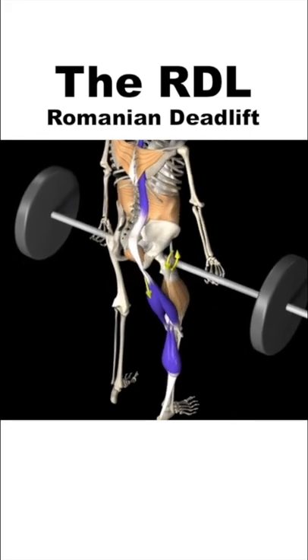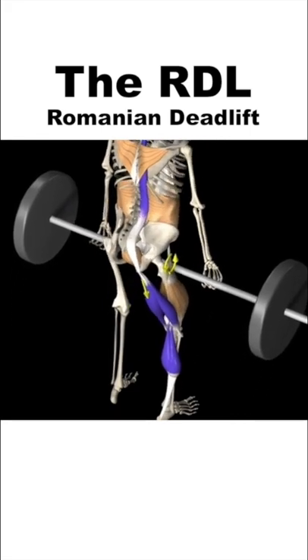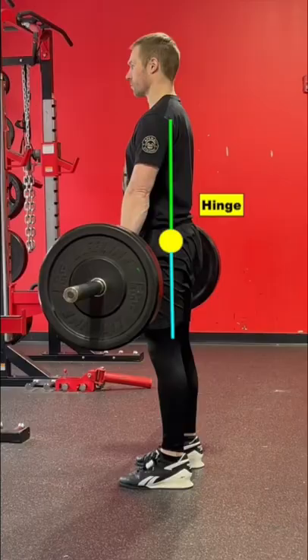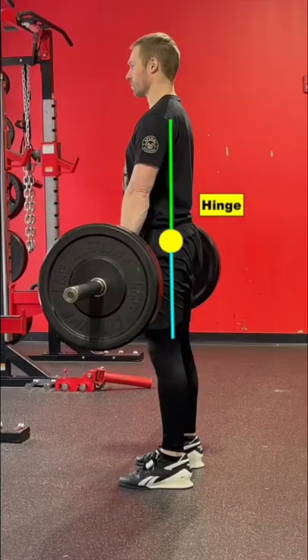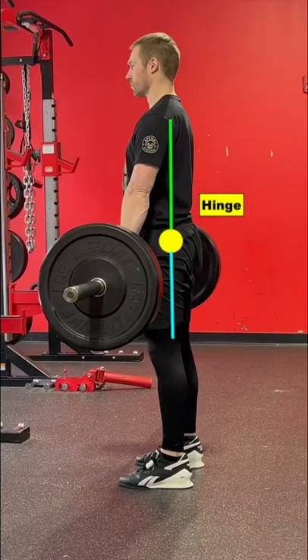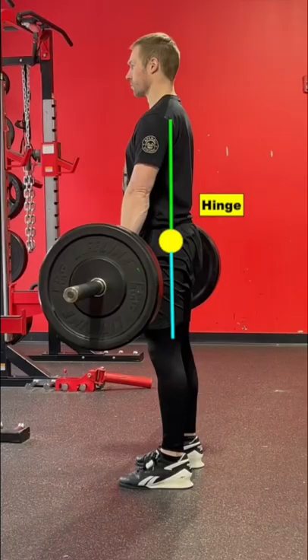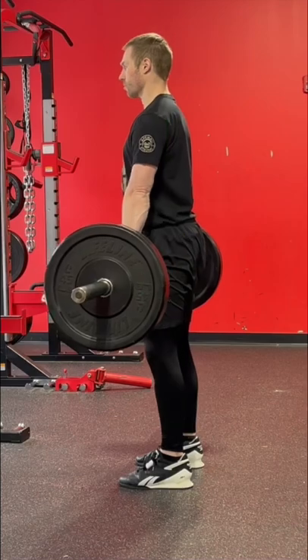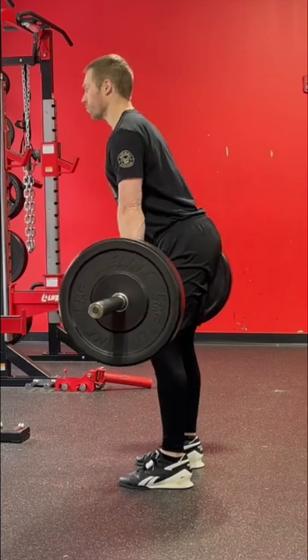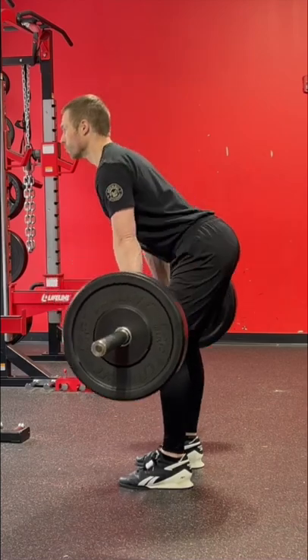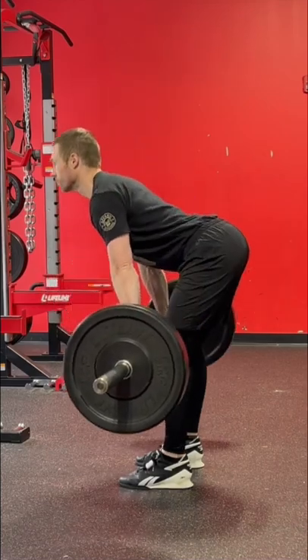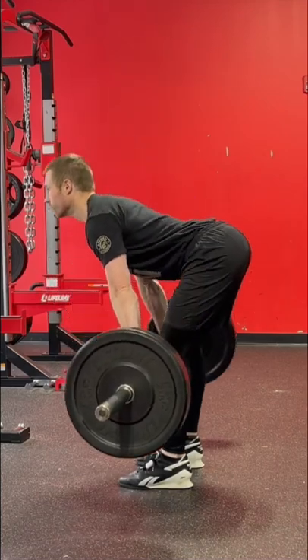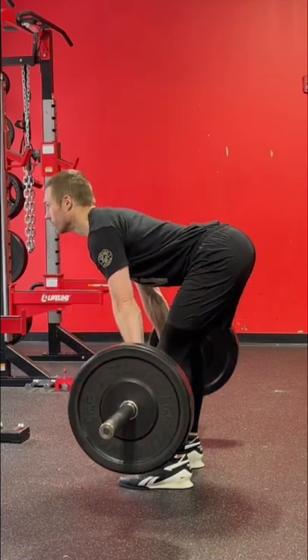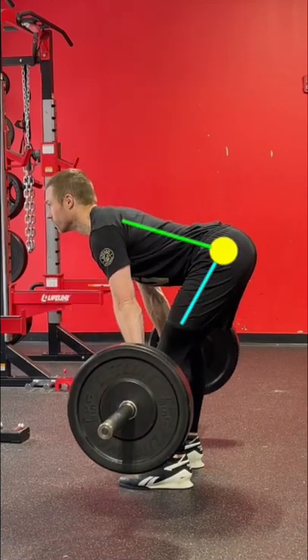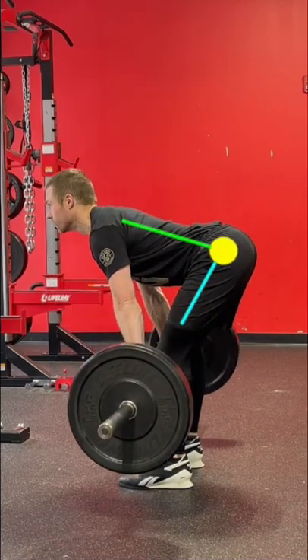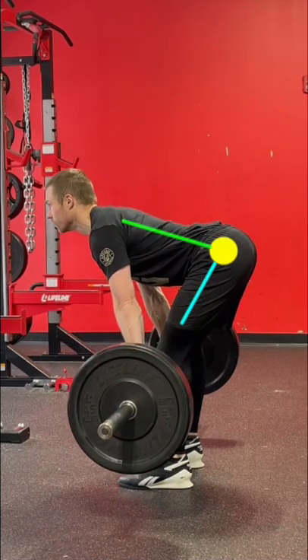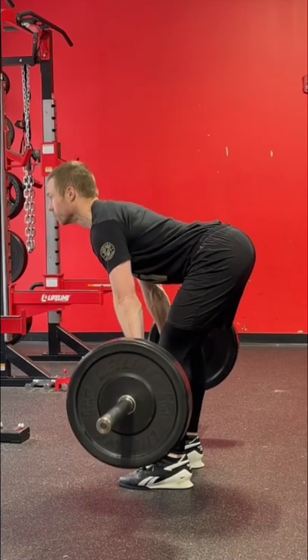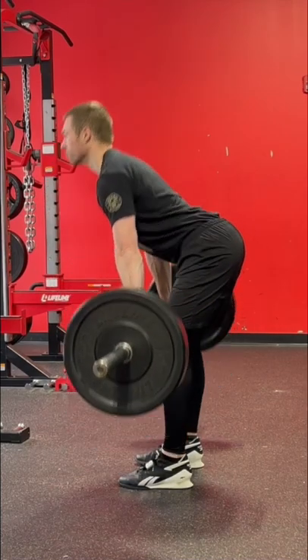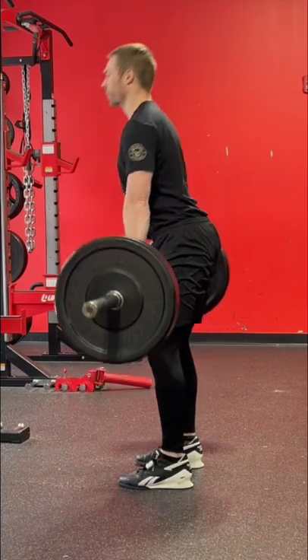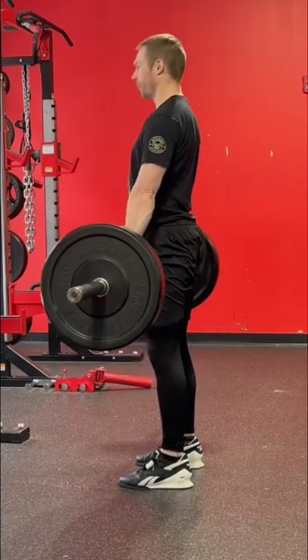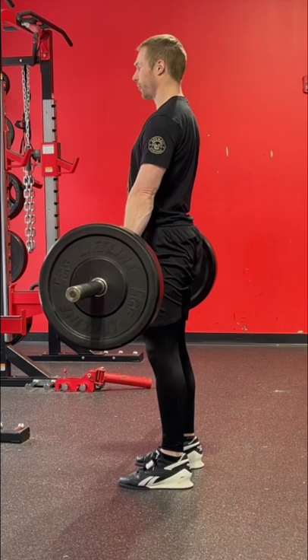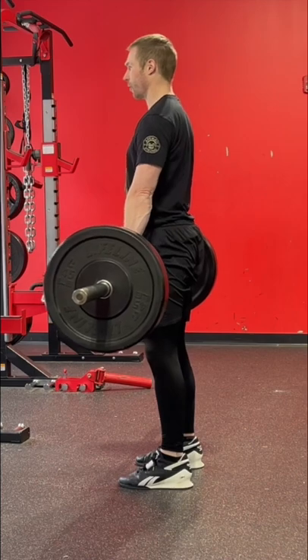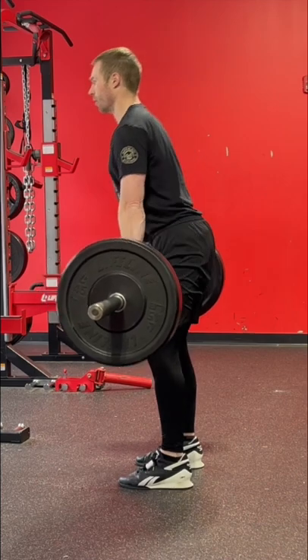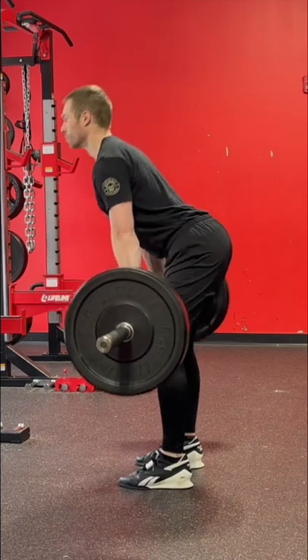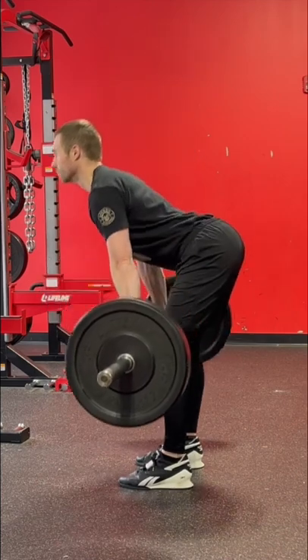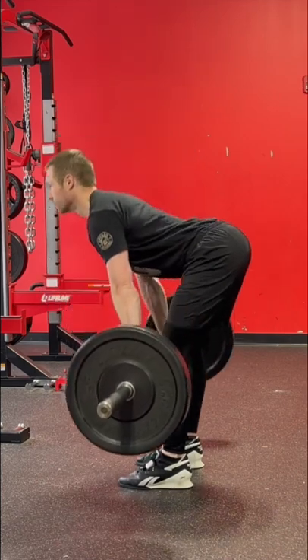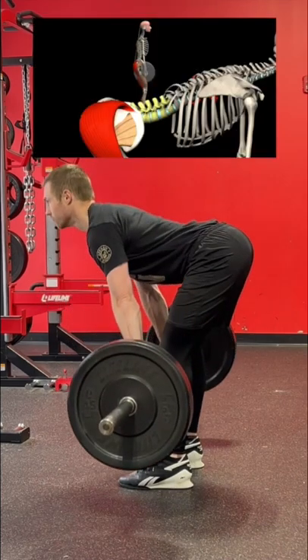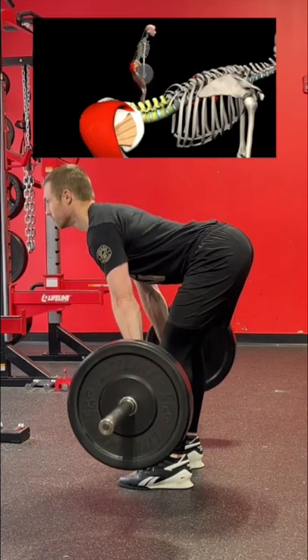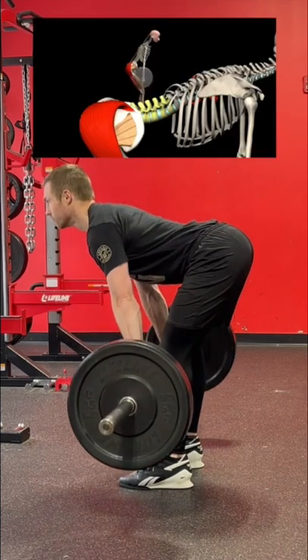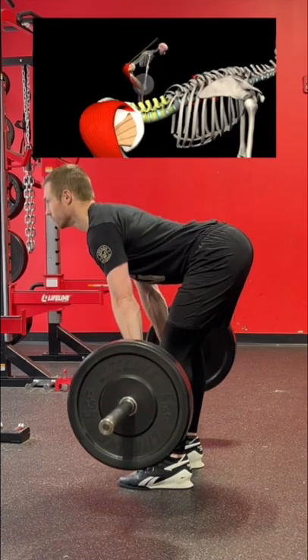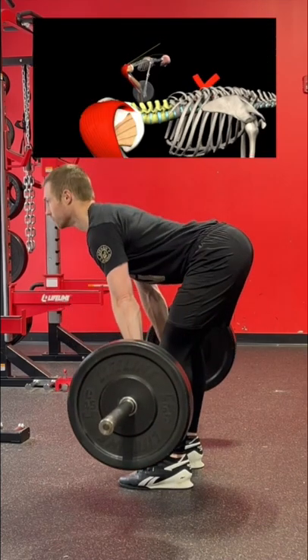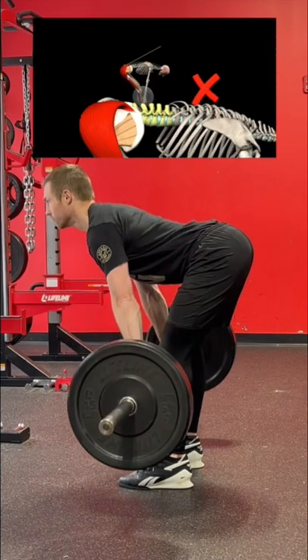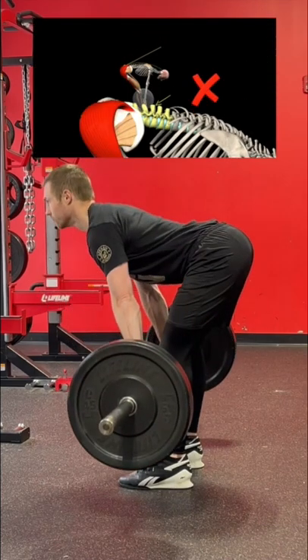When performing, think of your hips as a hinge joint — no motion should occur in the trunk. If core stability is not sufficient, the spine will move excessively, leading to disproportionately more load placed on the low back.